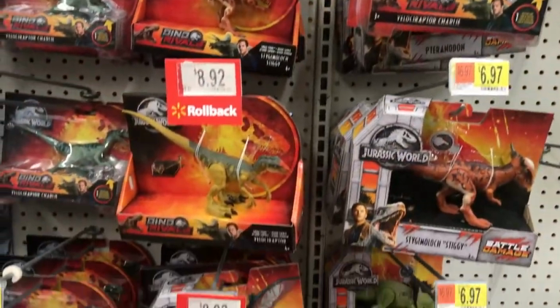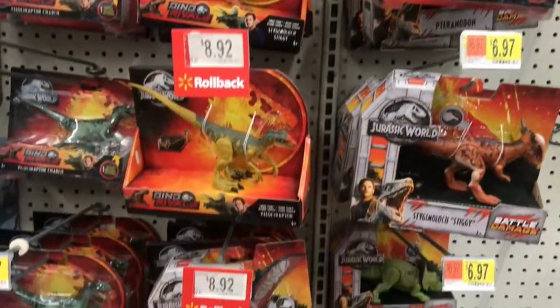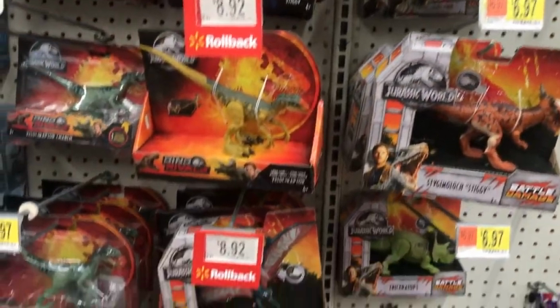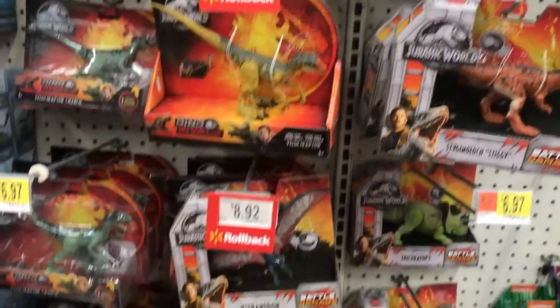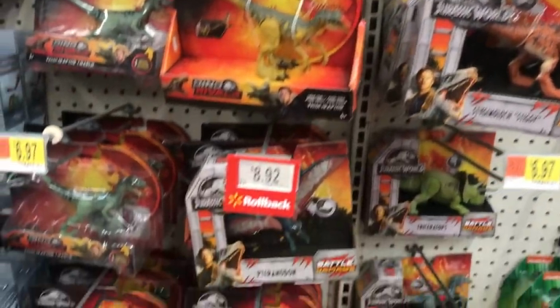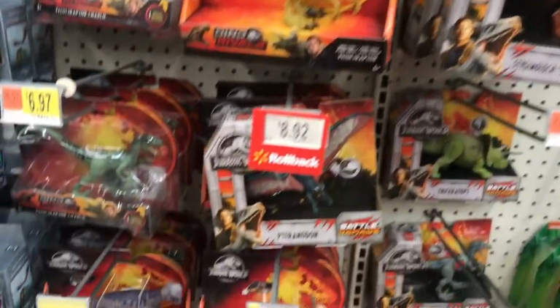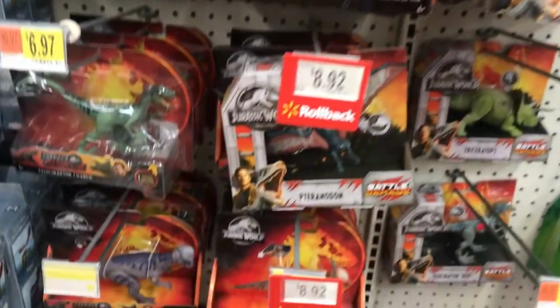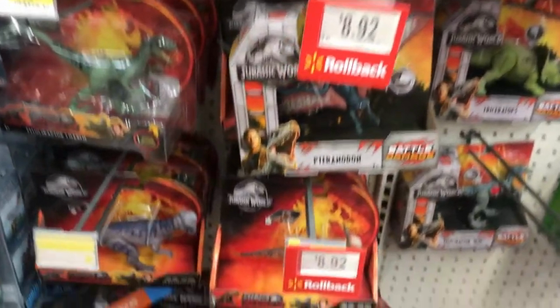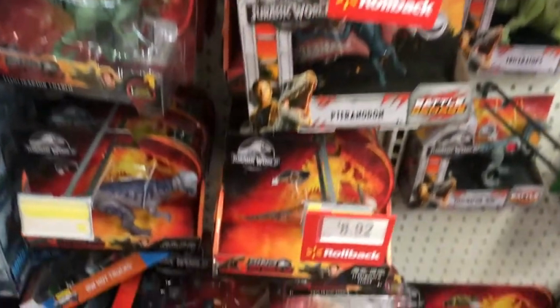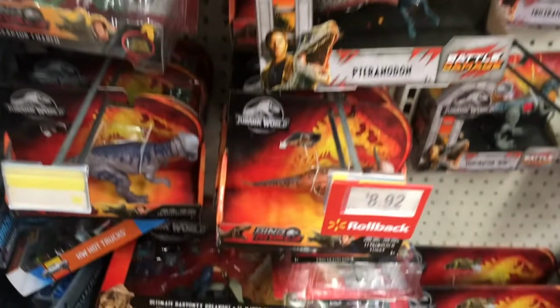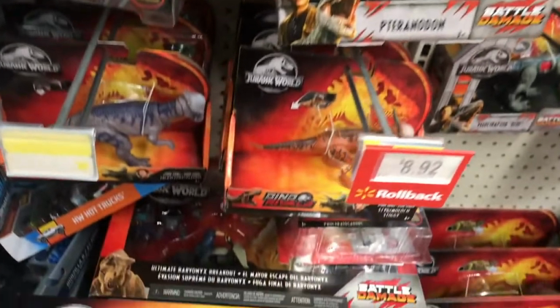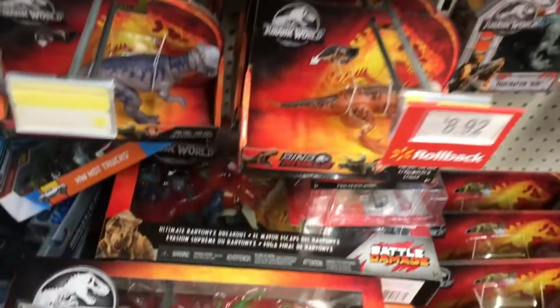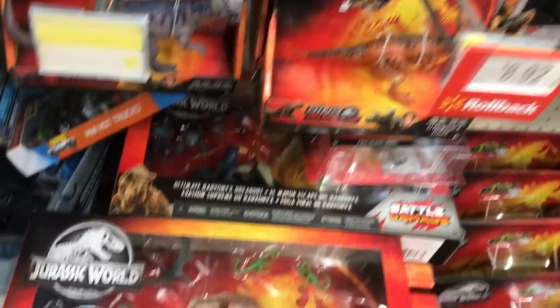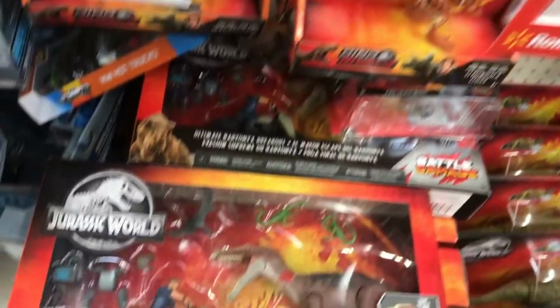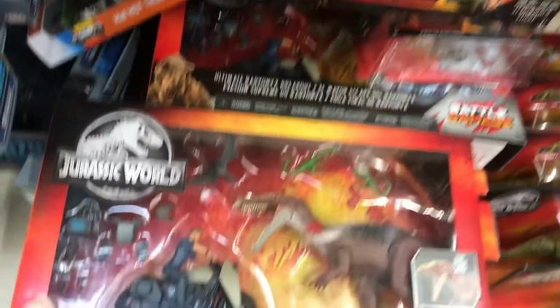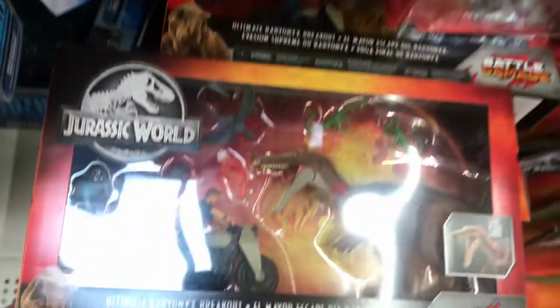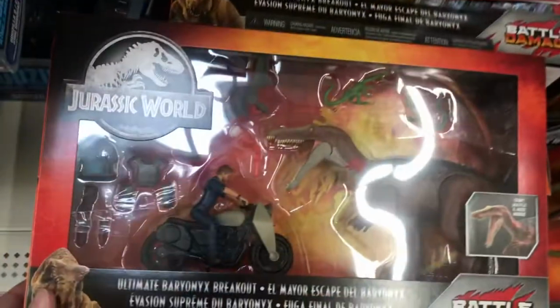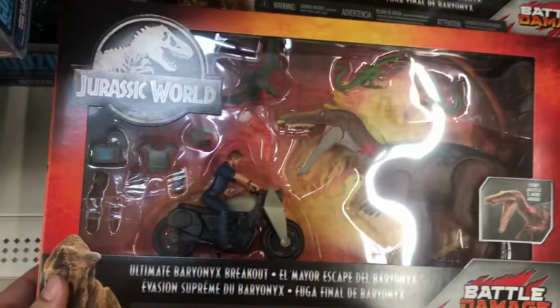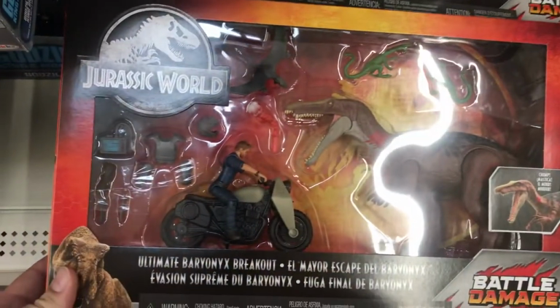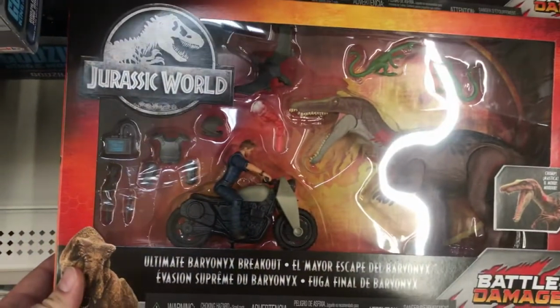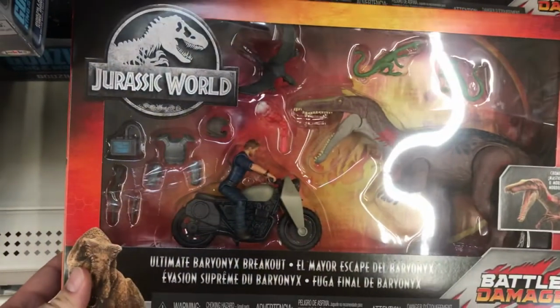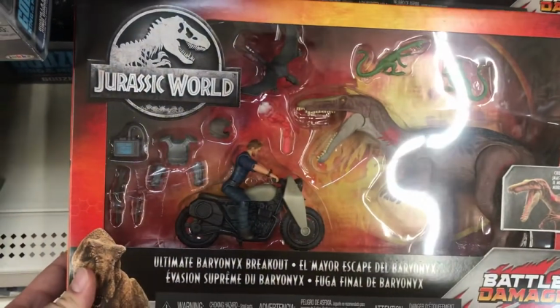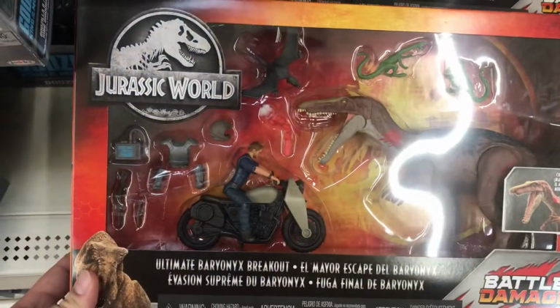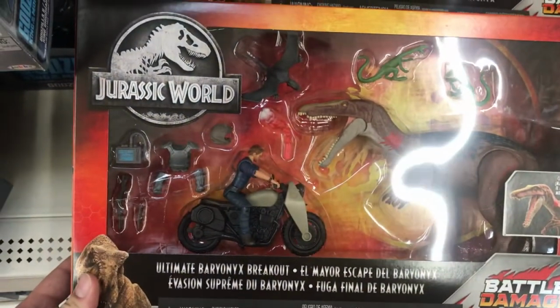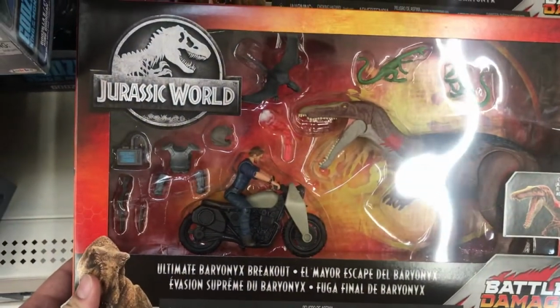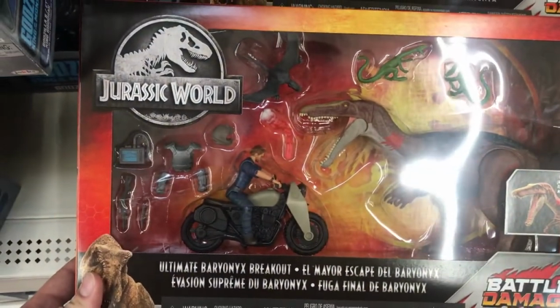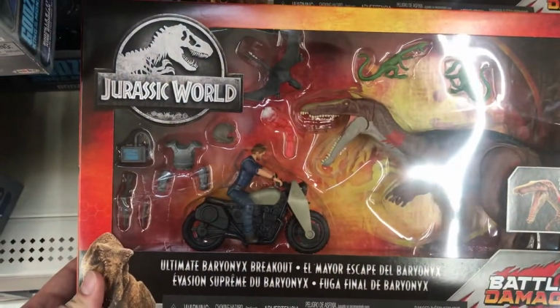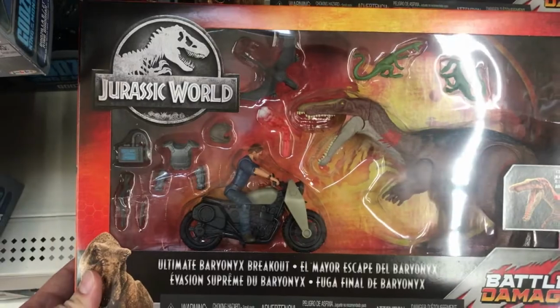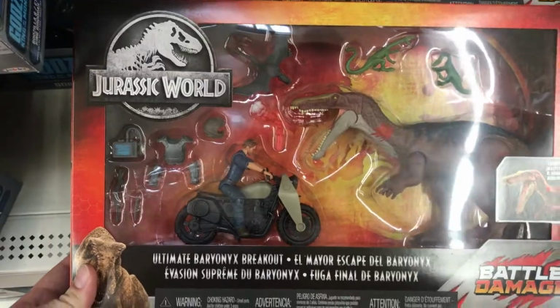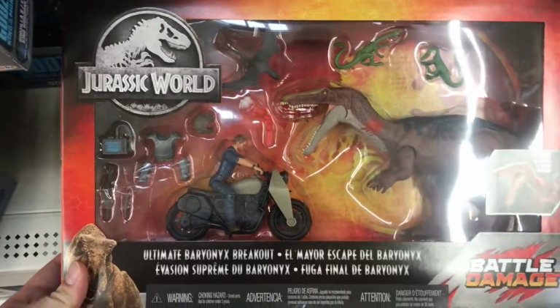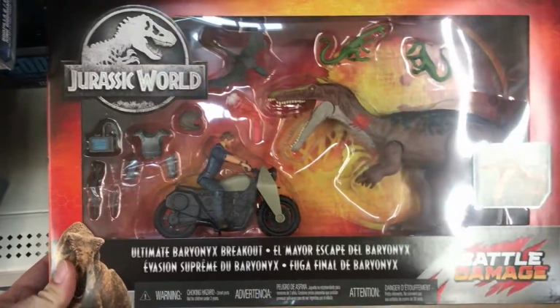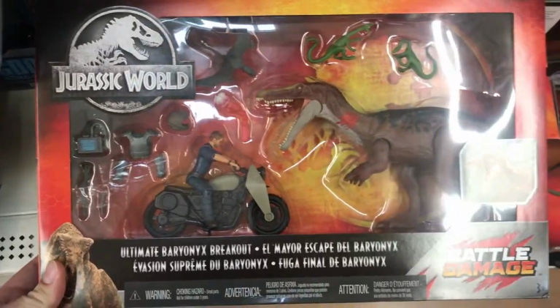This Jurassic Park set, with the motorcycle and everything, I thought that was a very cool set. It had a lot of good playability — you got your dinosaur, you got your Owen. Perfect.